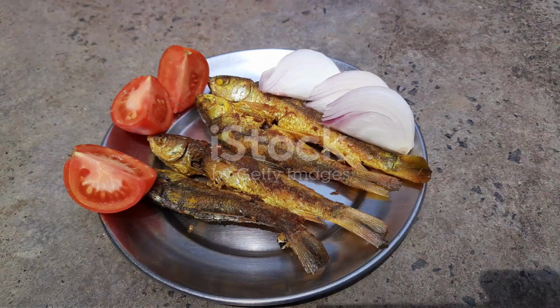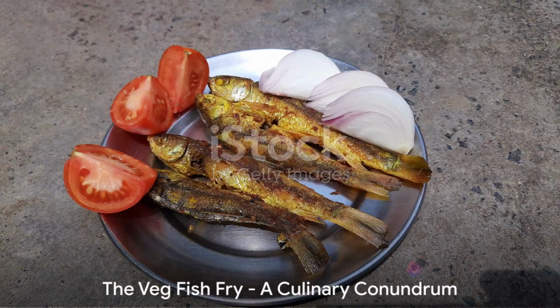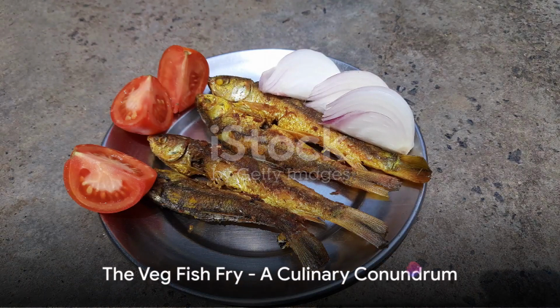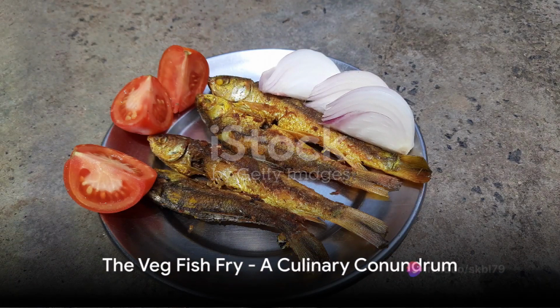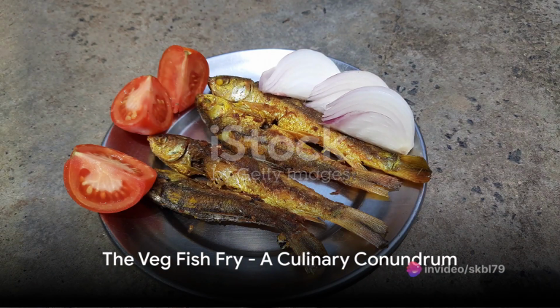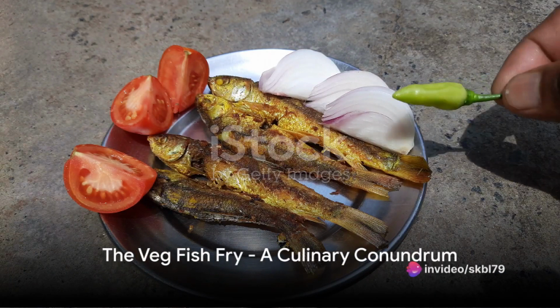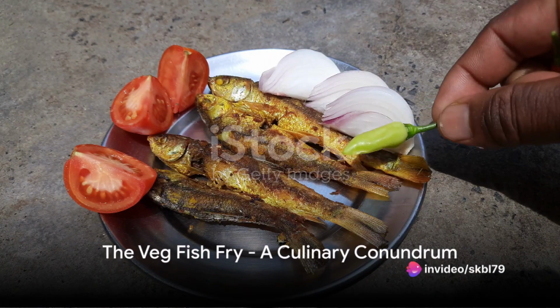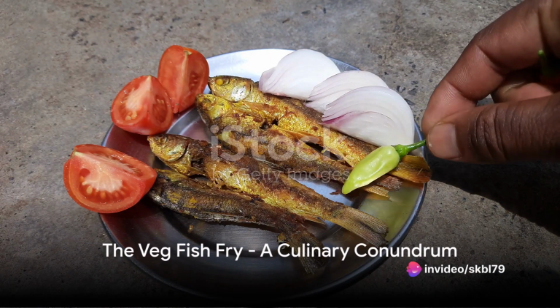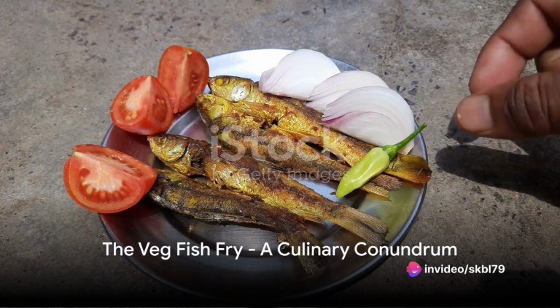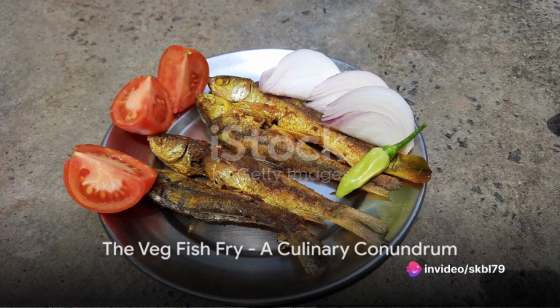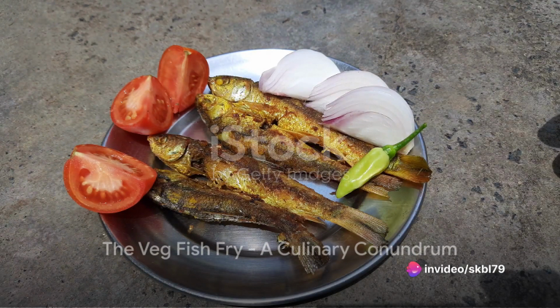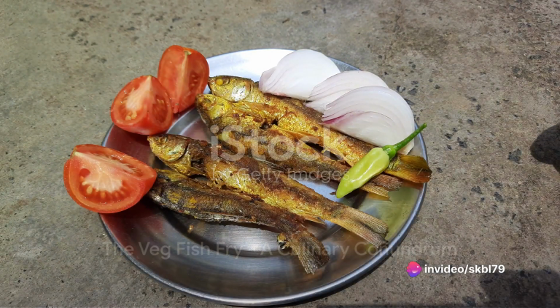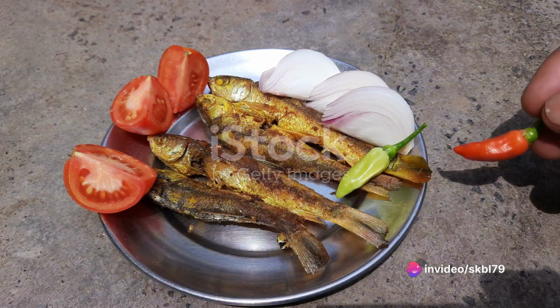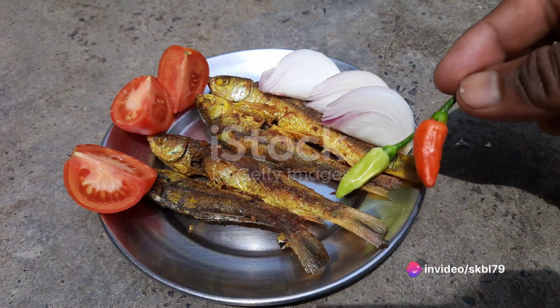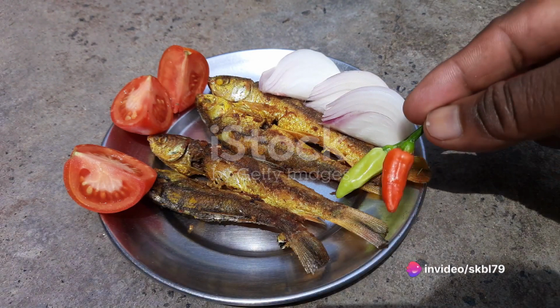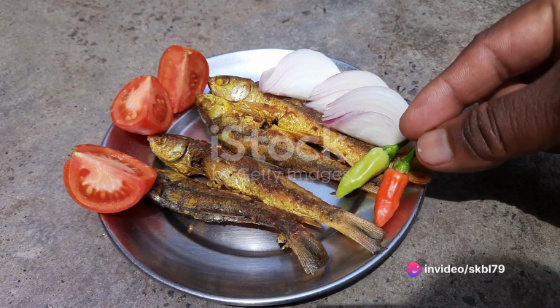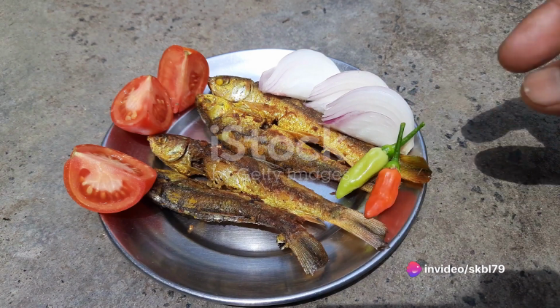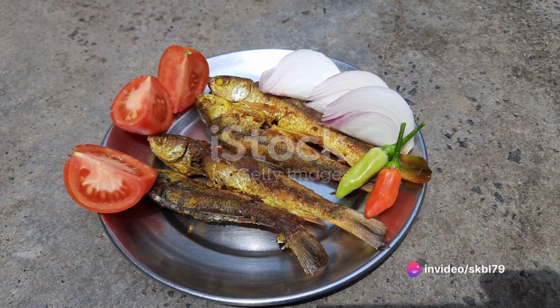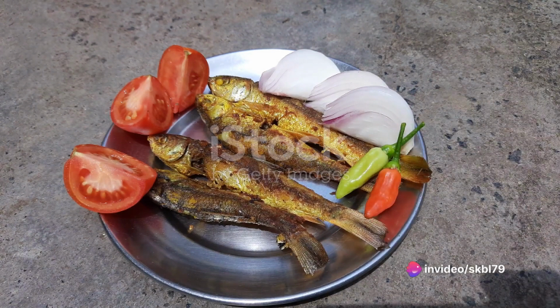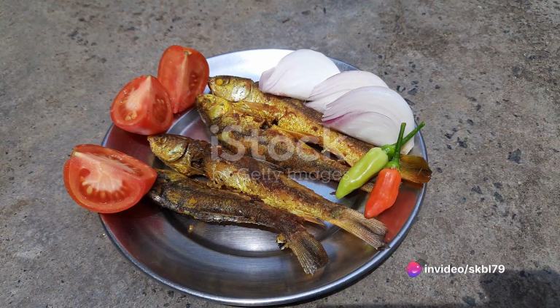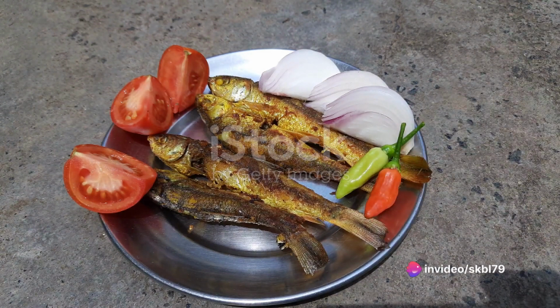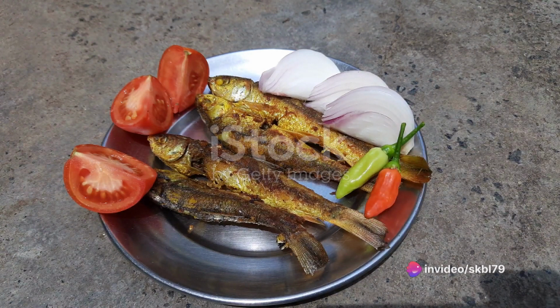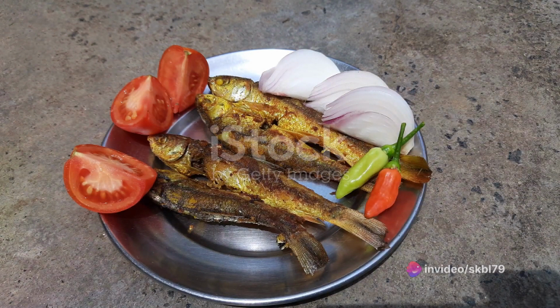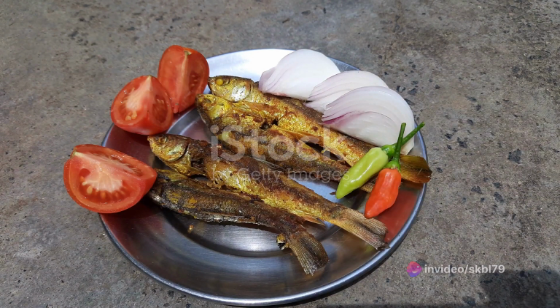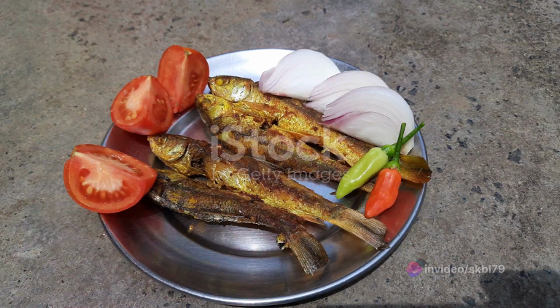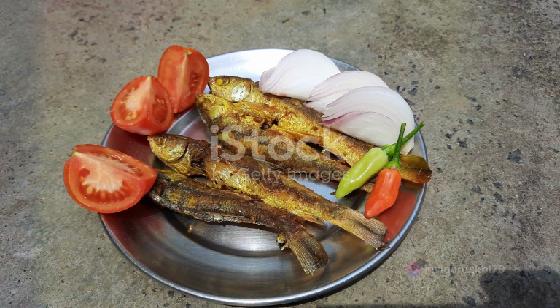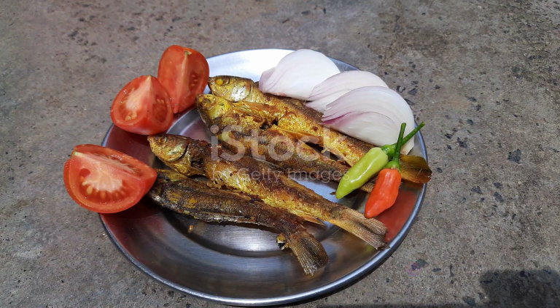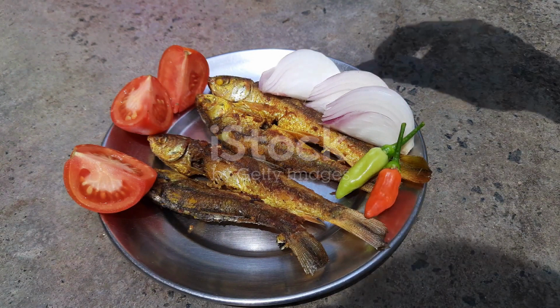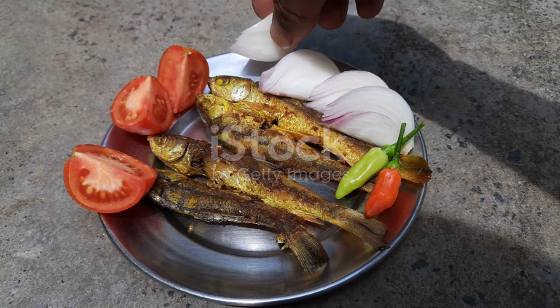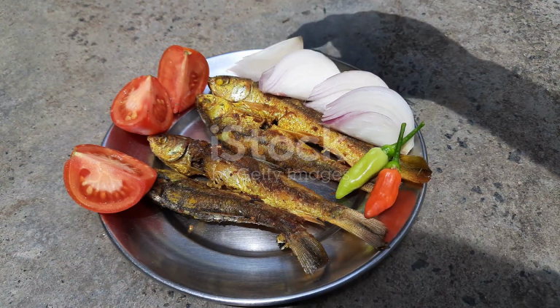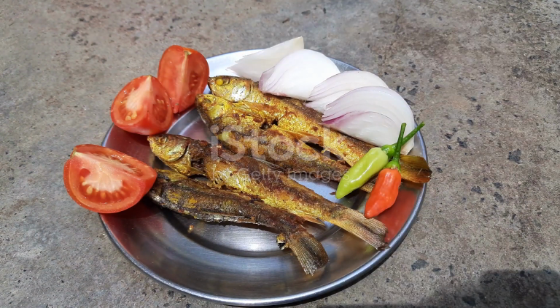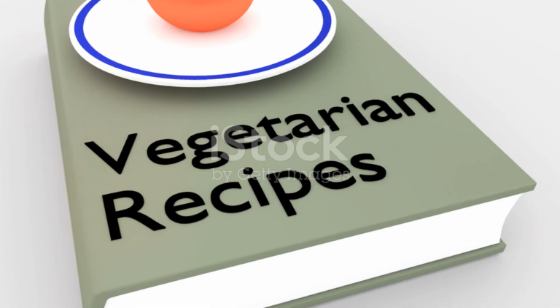Ever pondered the crossroads of vegetarianism and the classic fish fry? A culinary conundrum indeed, but lo and behold, the innovative solution: the veg fish fry.